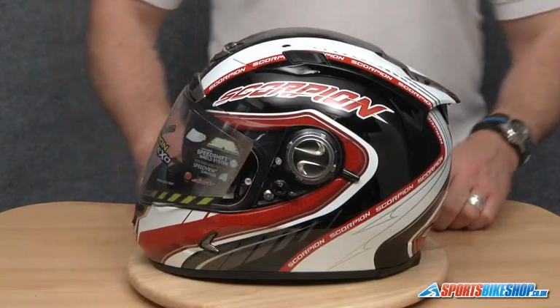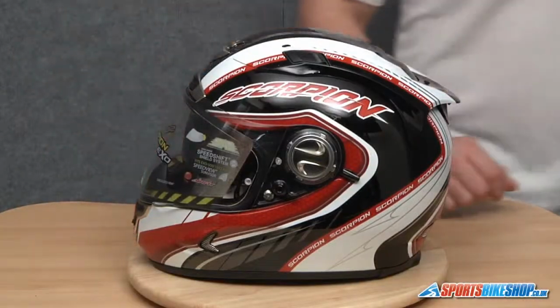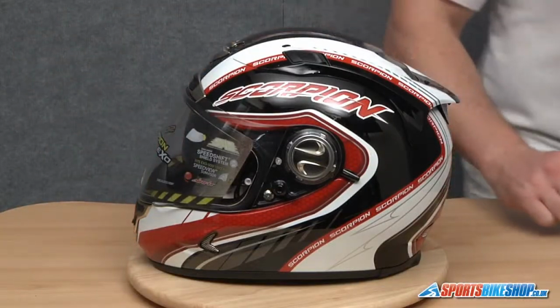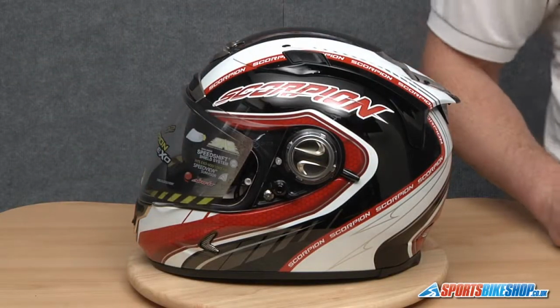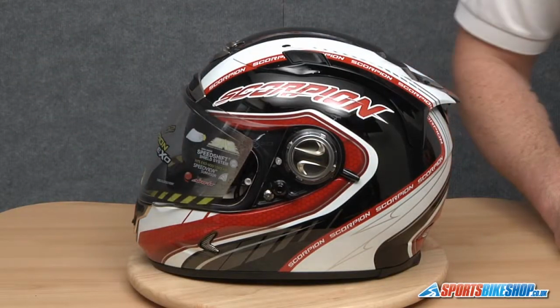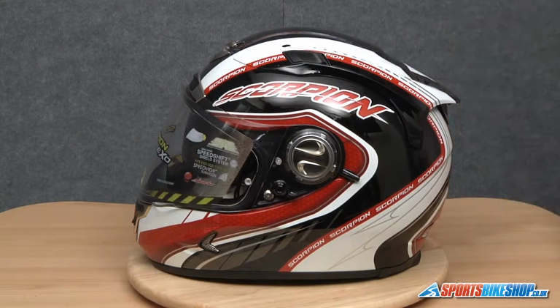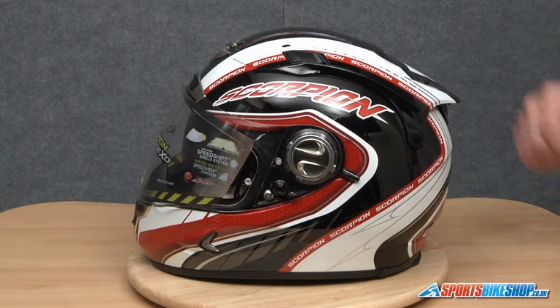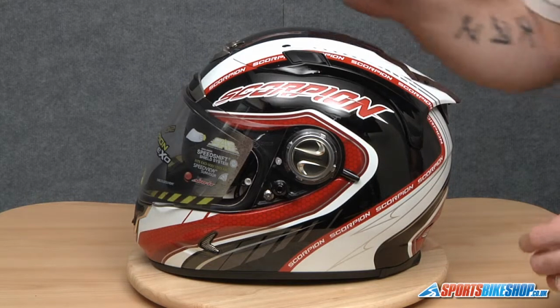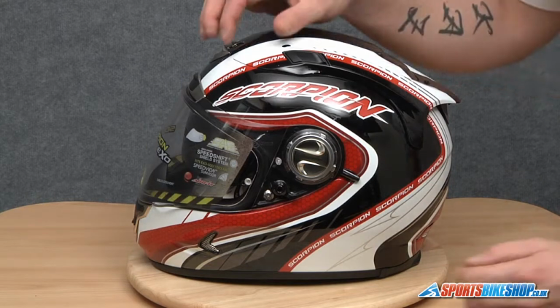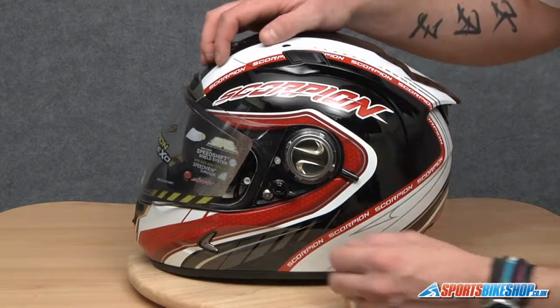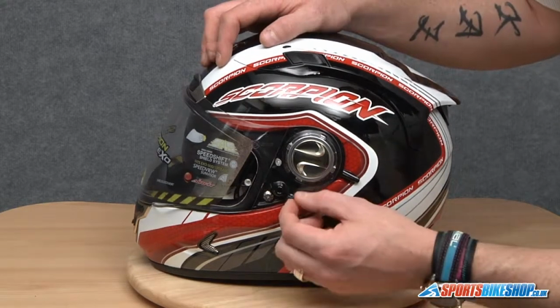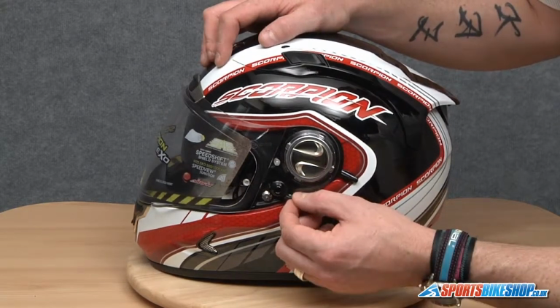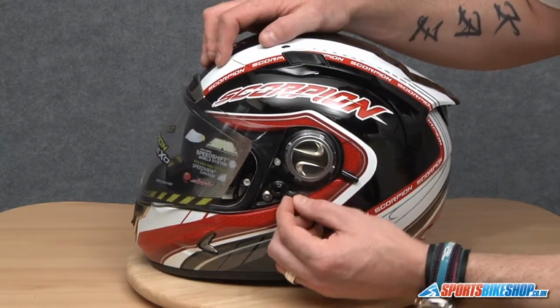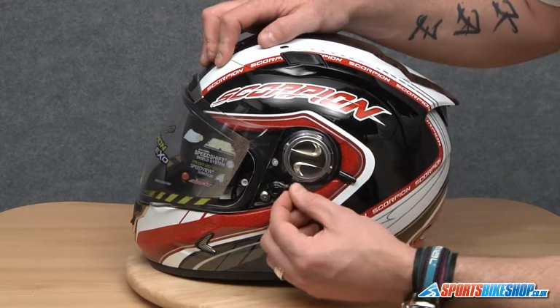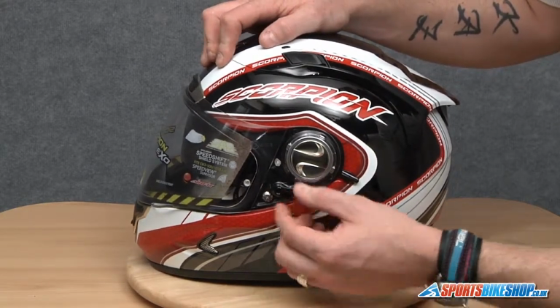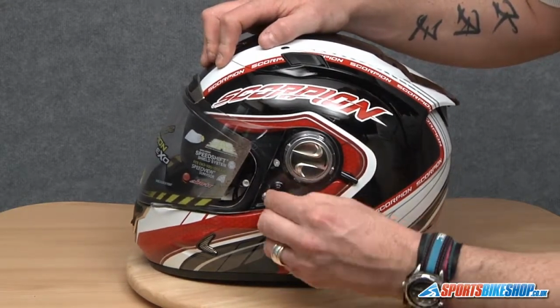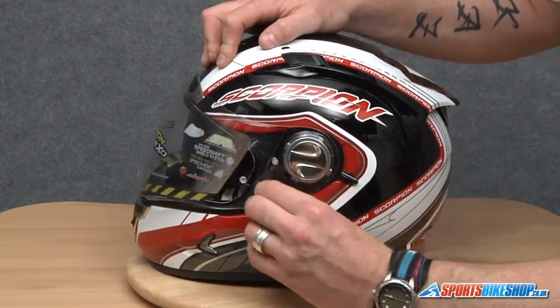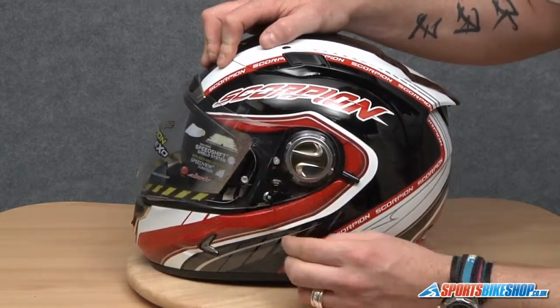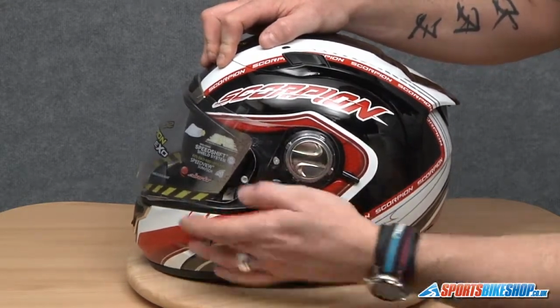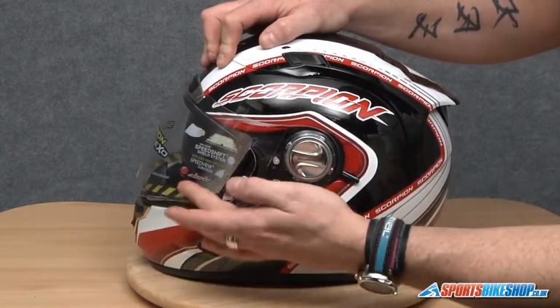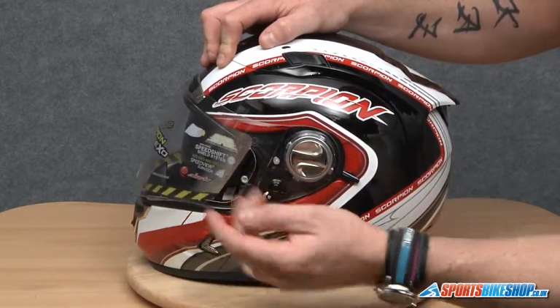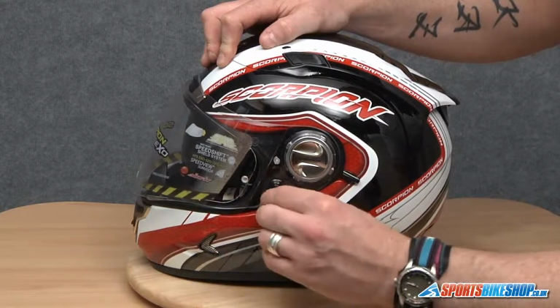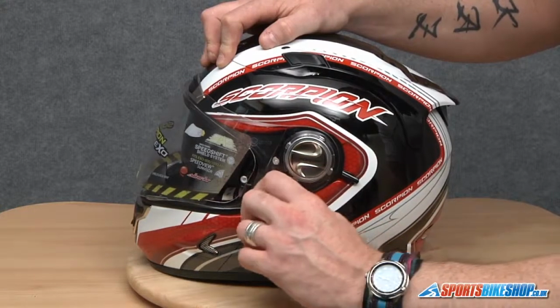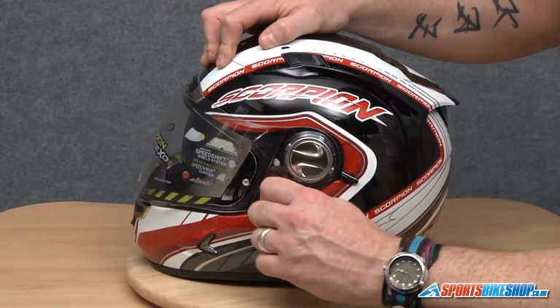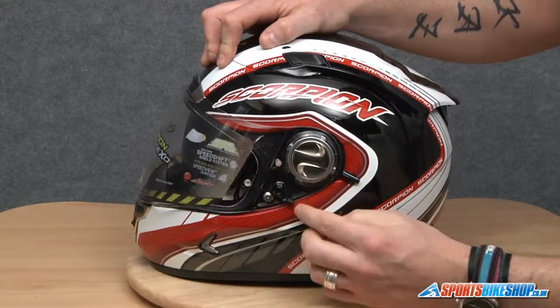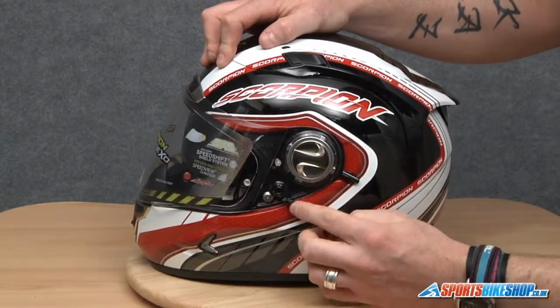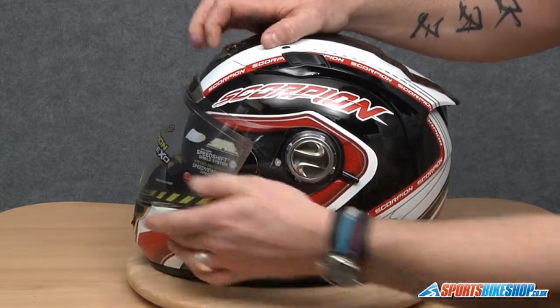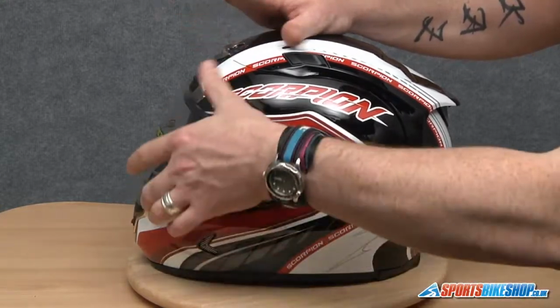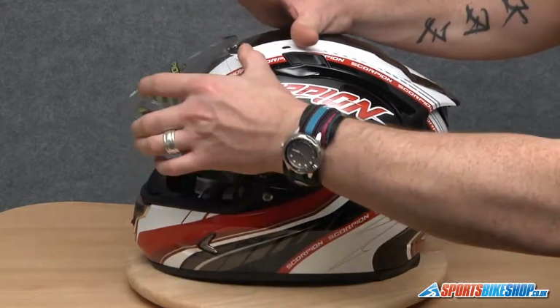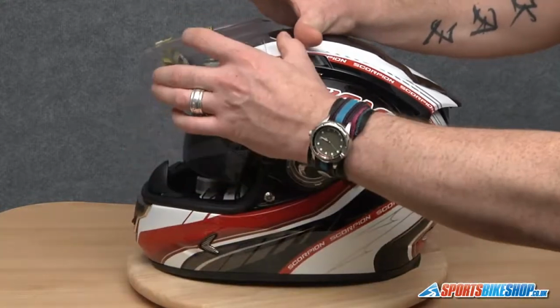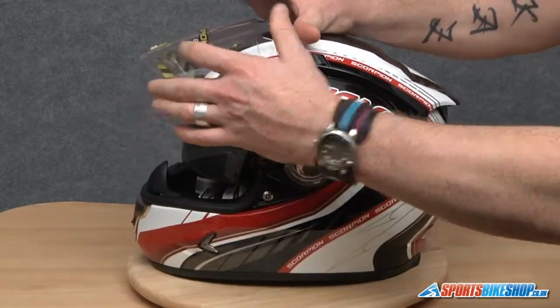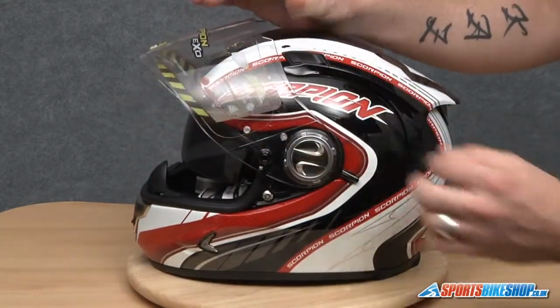The first thing we're going to do is make sure the visor isn't in a locked position. This little lever arm here — if it's at the top or the bottom you will not be able to open the visor. It needs to be in this middle setting here that allows us to open the visor right up.